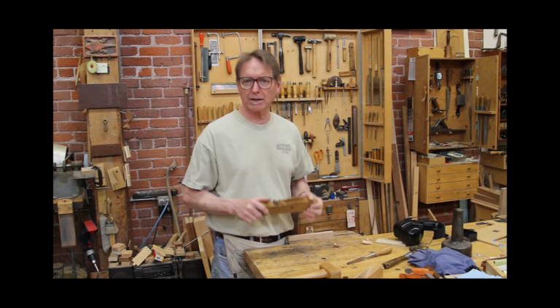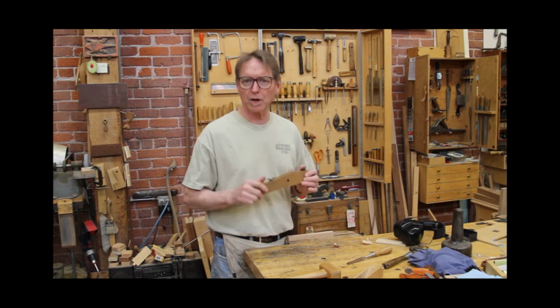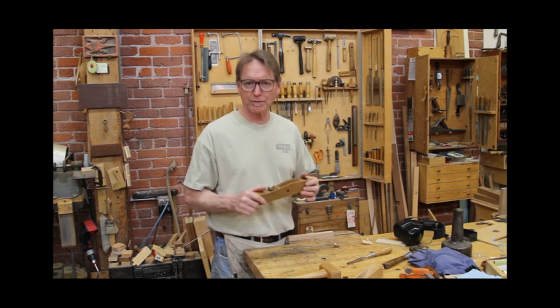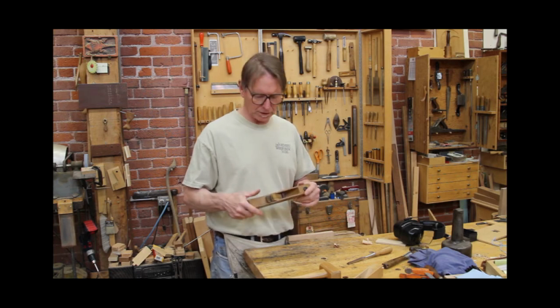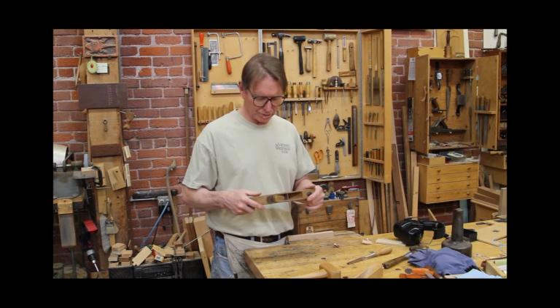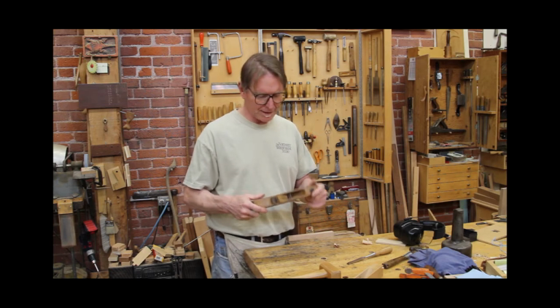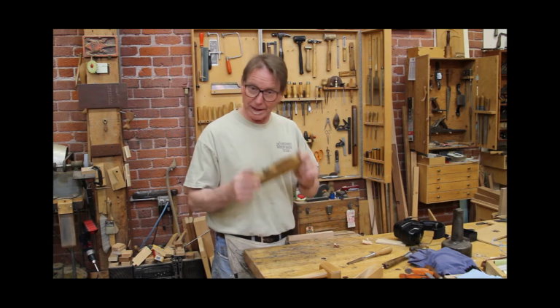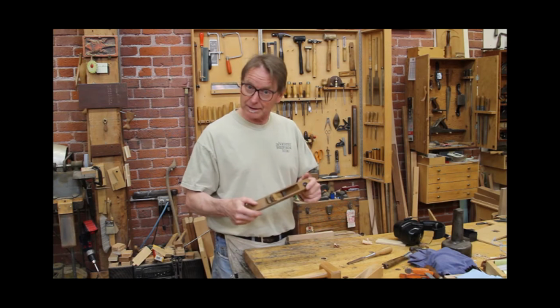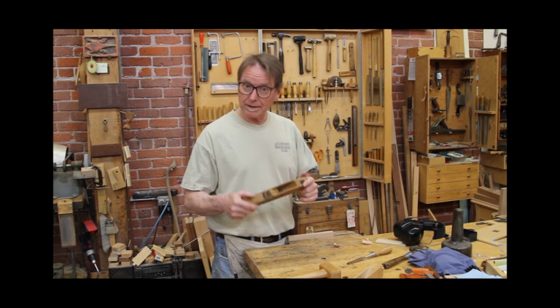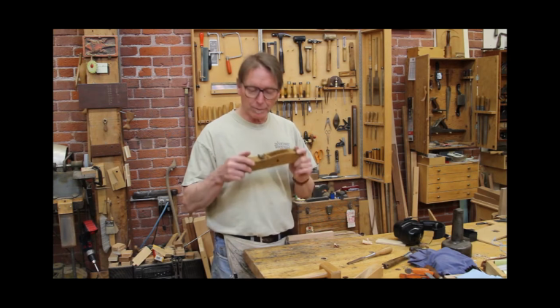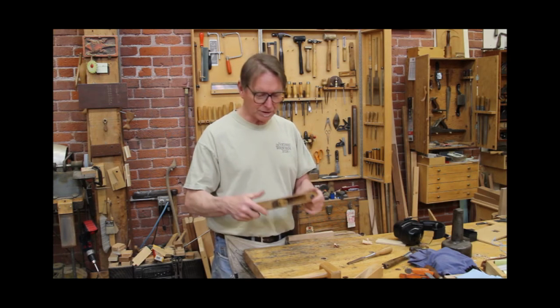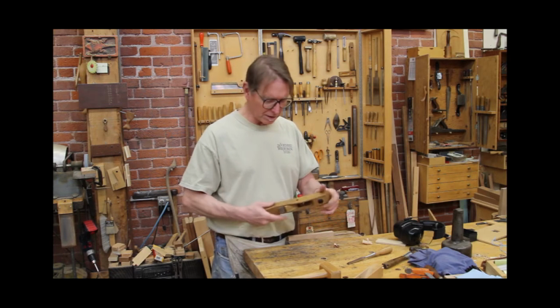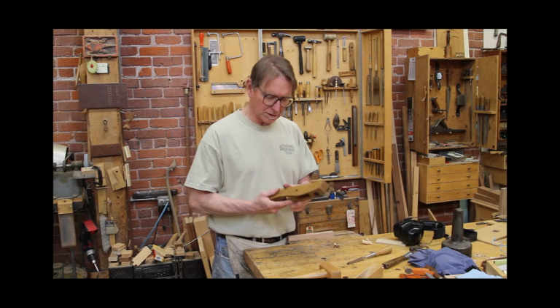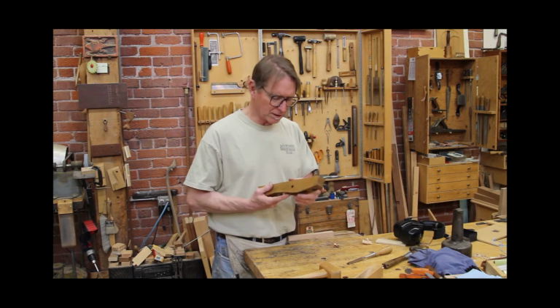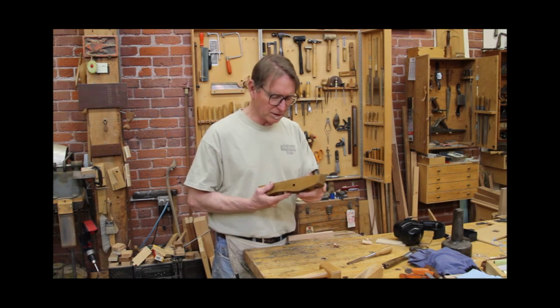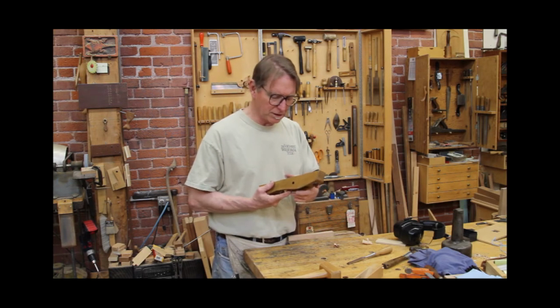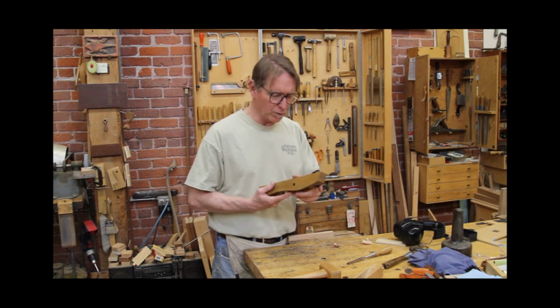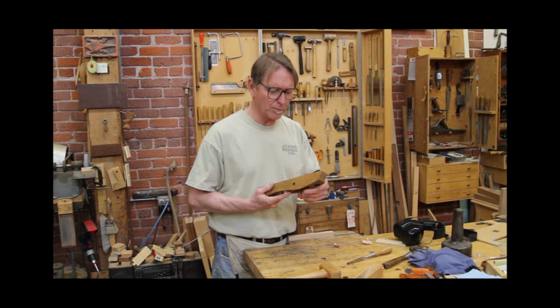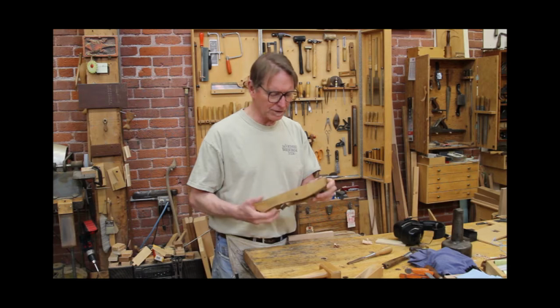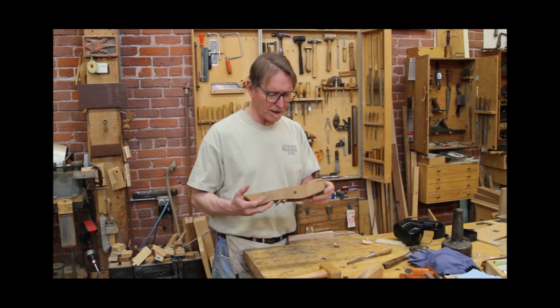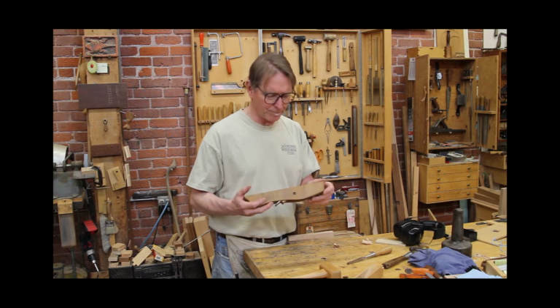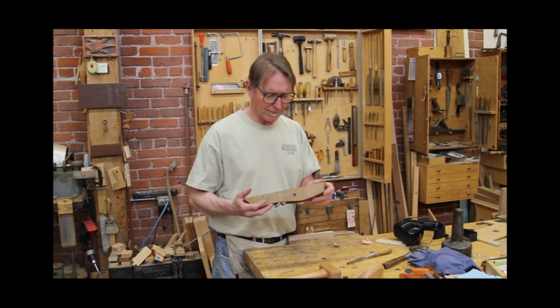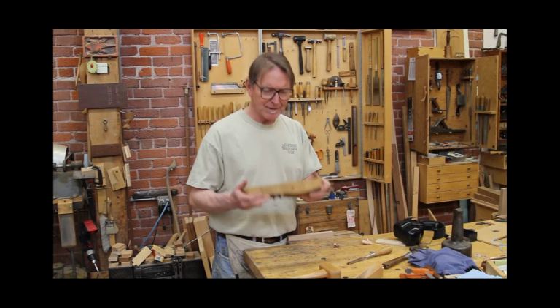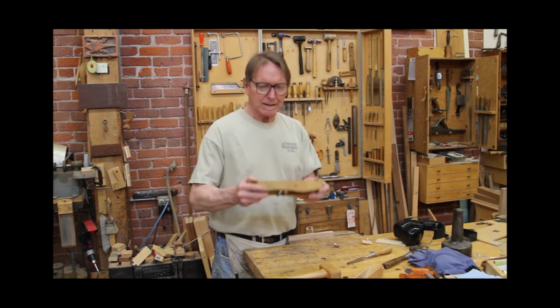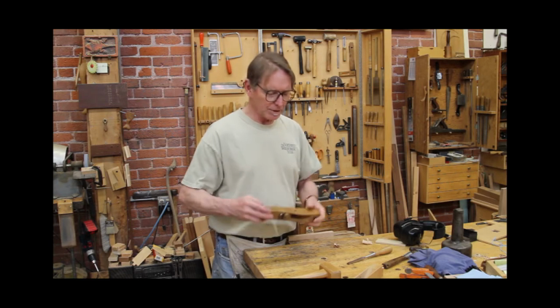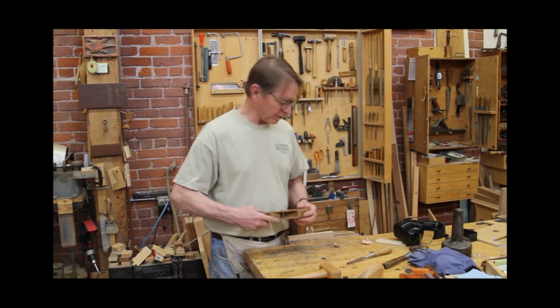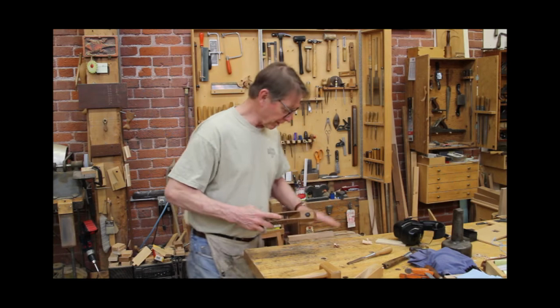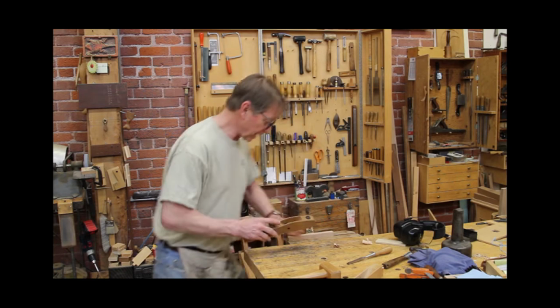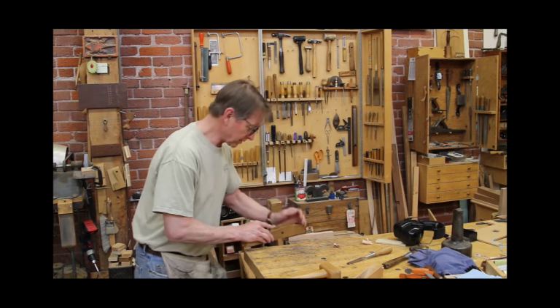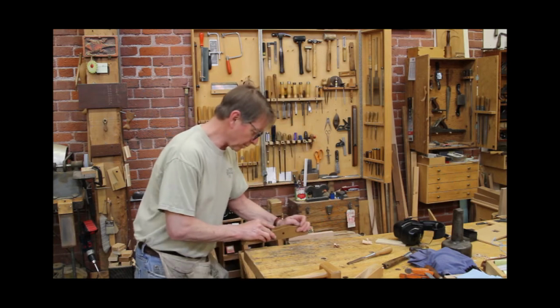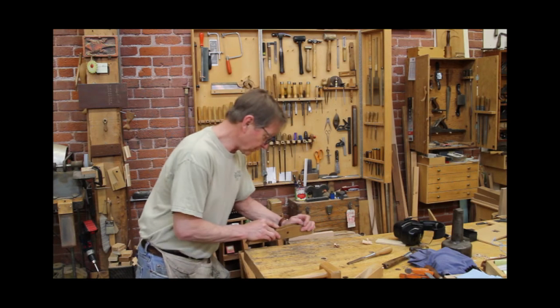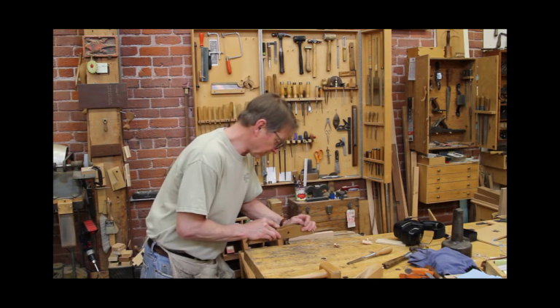They are so much fun to use — light, but still can do a tremendous job. Let me show you some of the techniques we're going to be involved in.